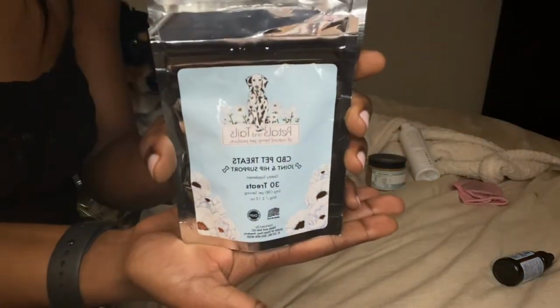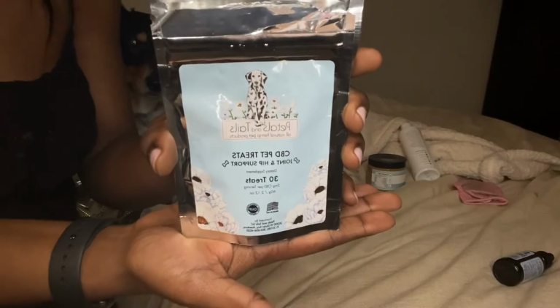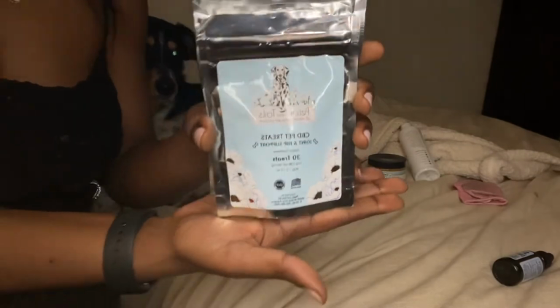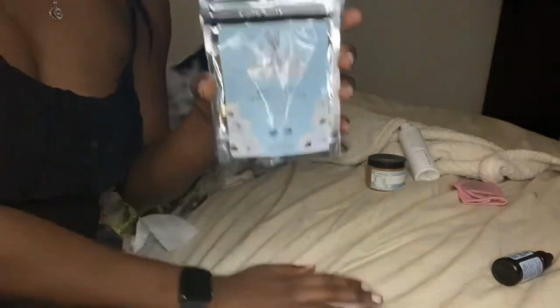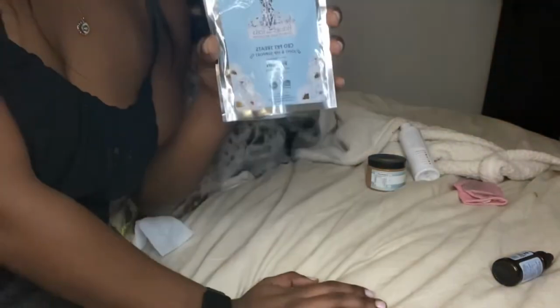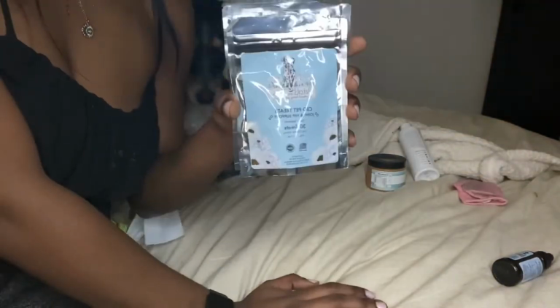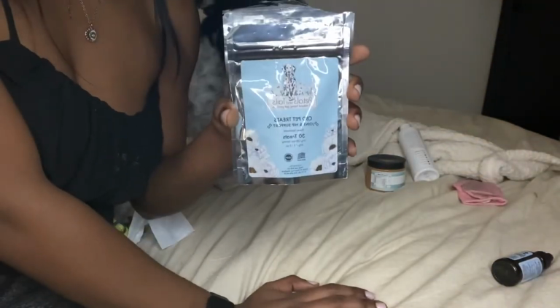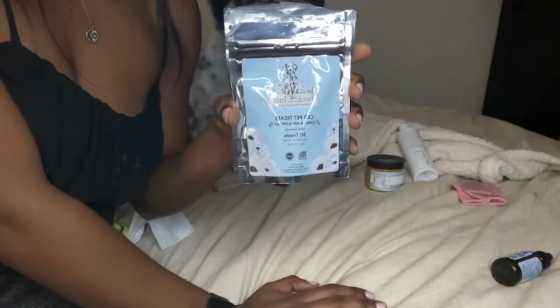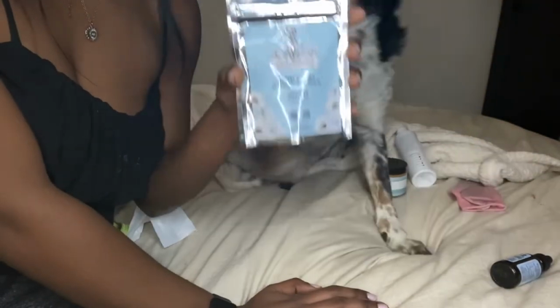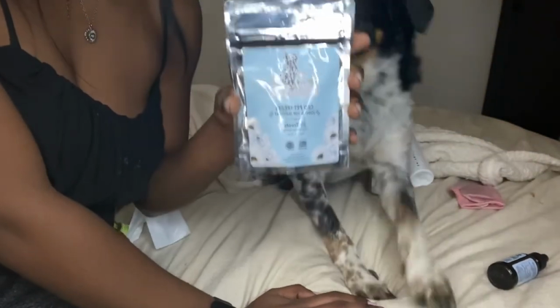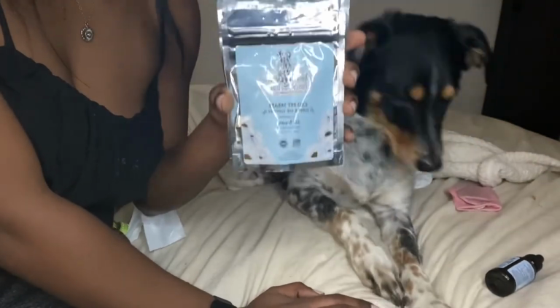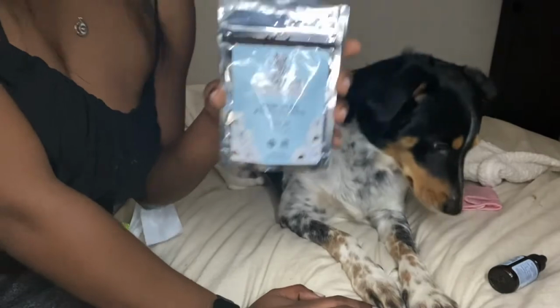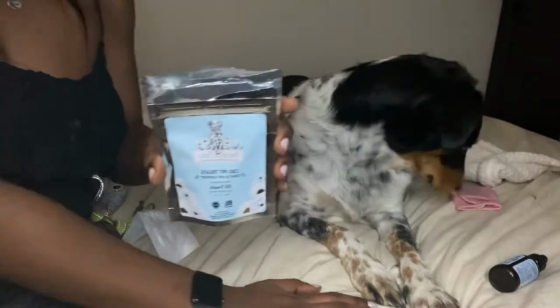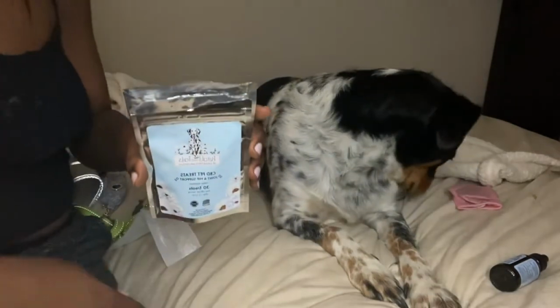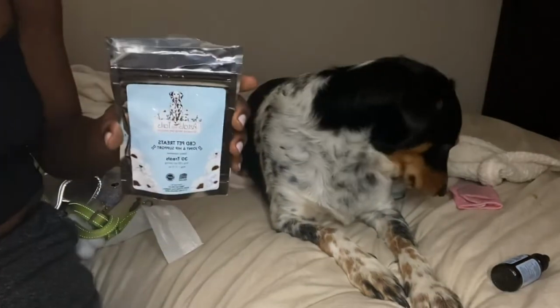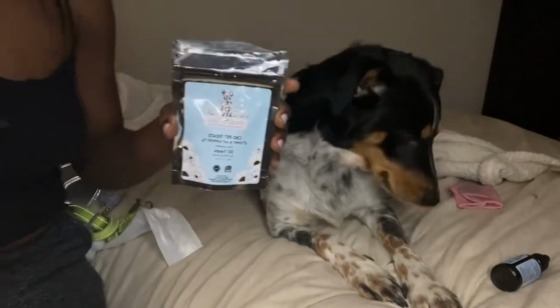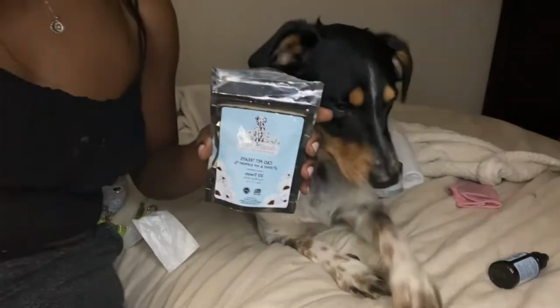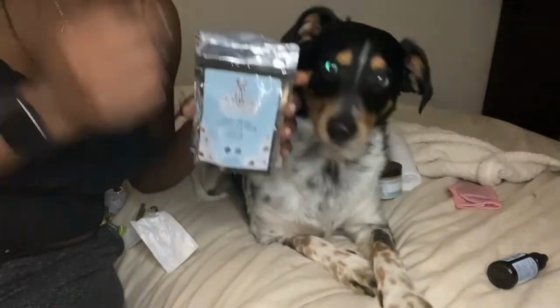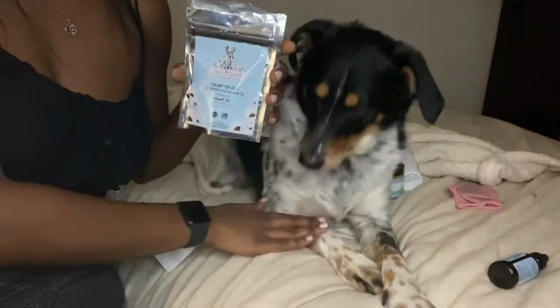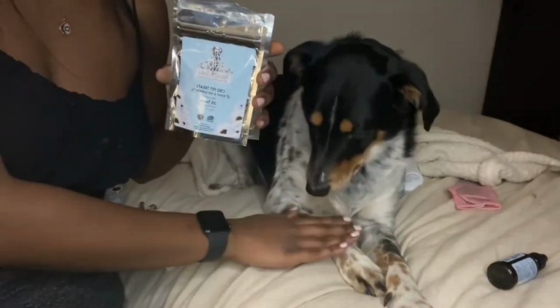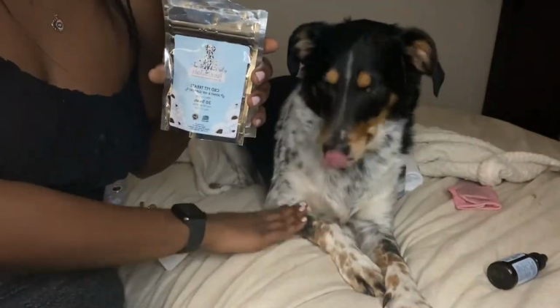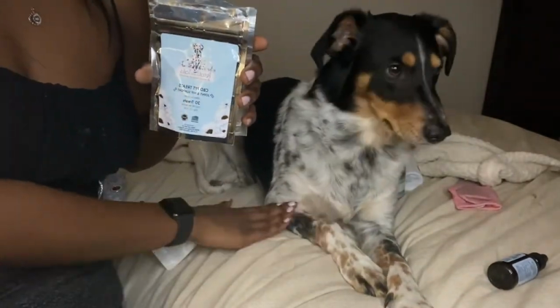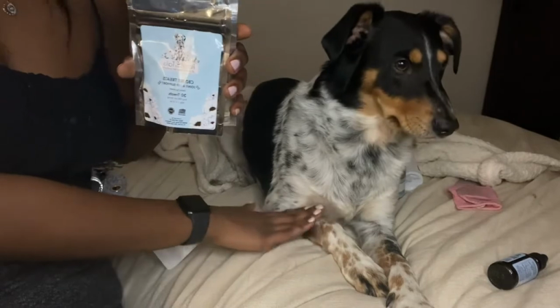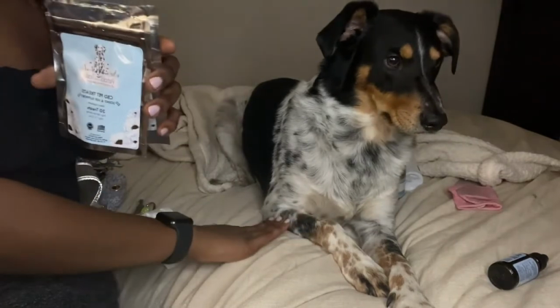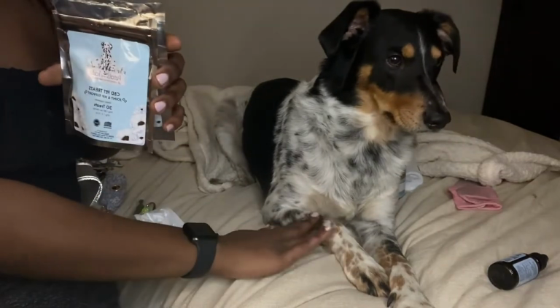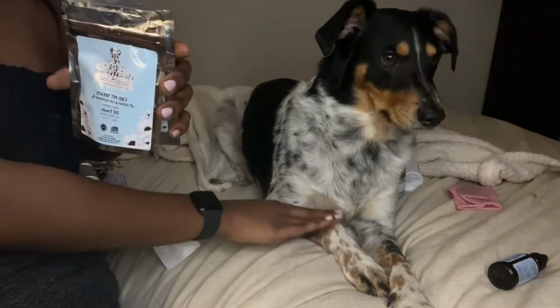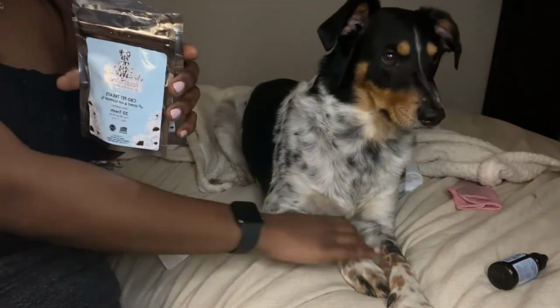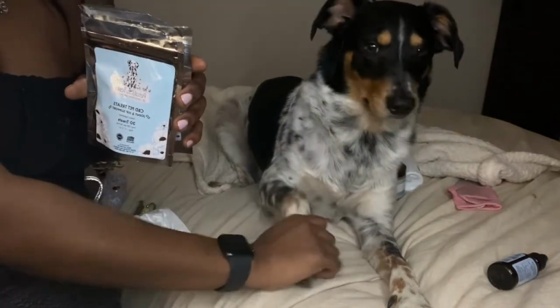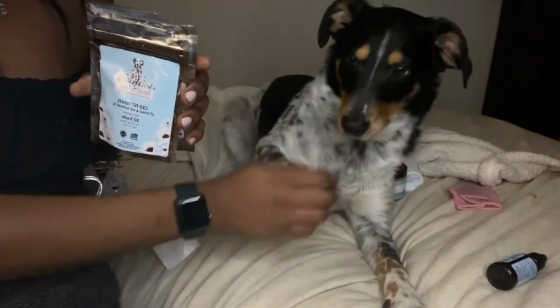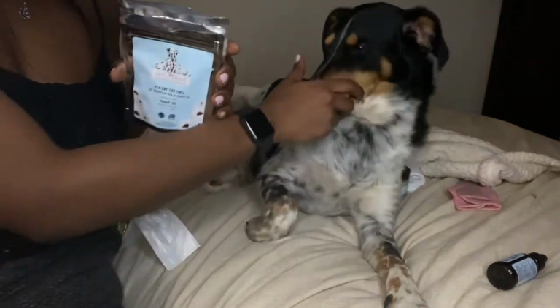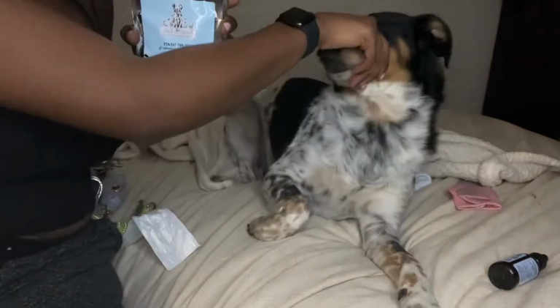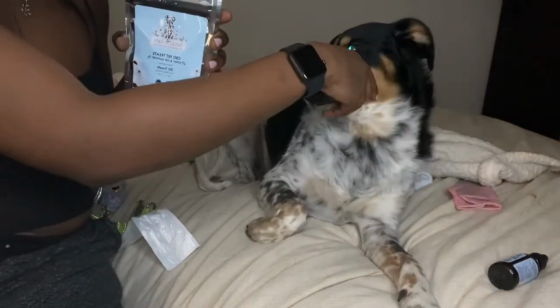Border Aussies — Australian Border Aussie mixes — they struggle with joints; their joints can really mess up. So the joint and hip support treats are really good for him for sure.